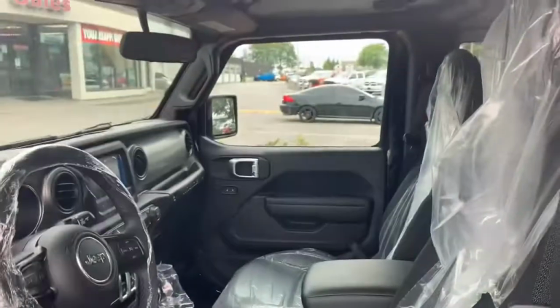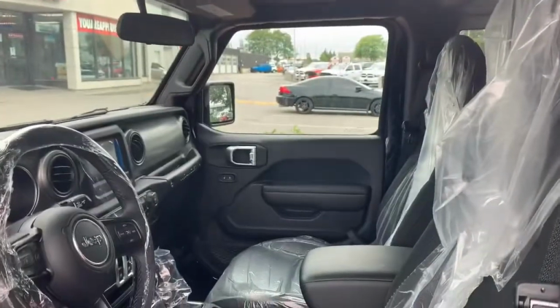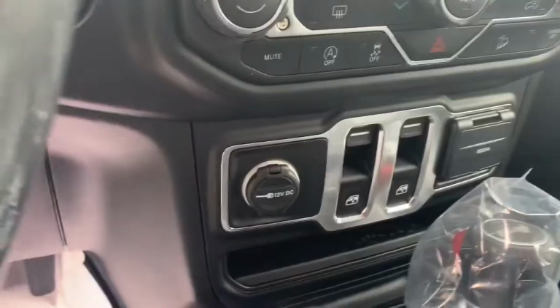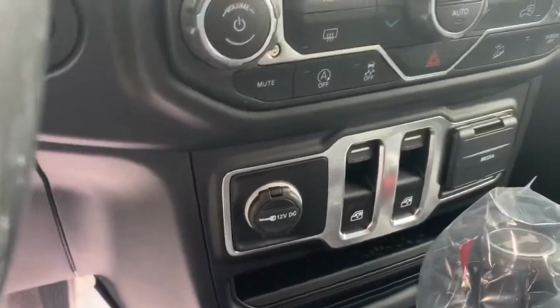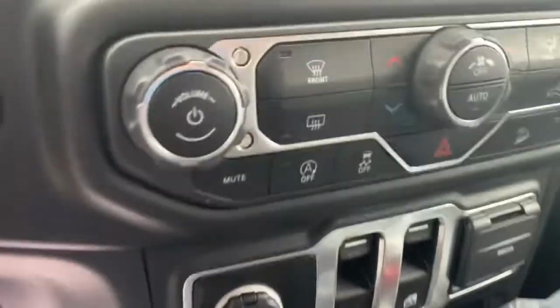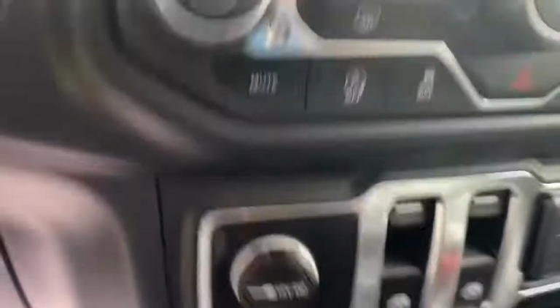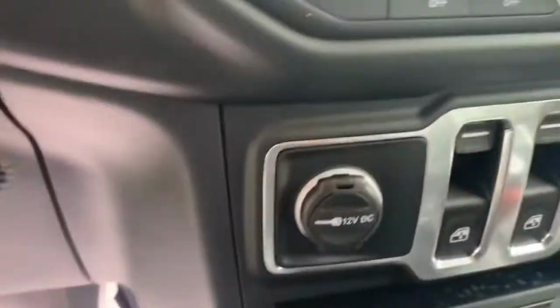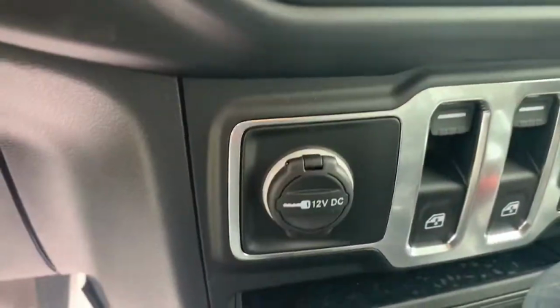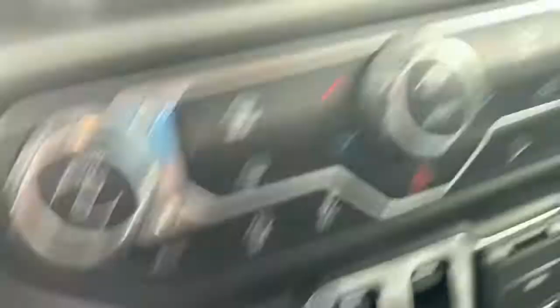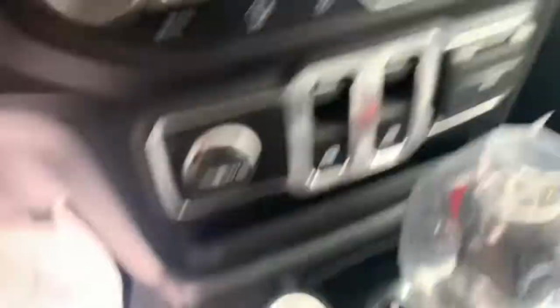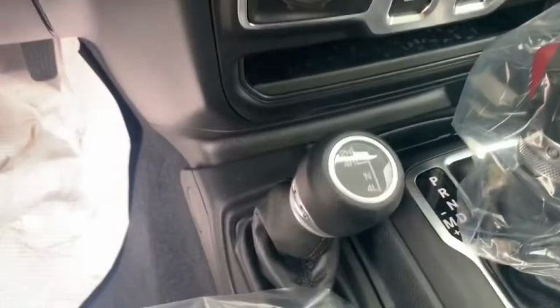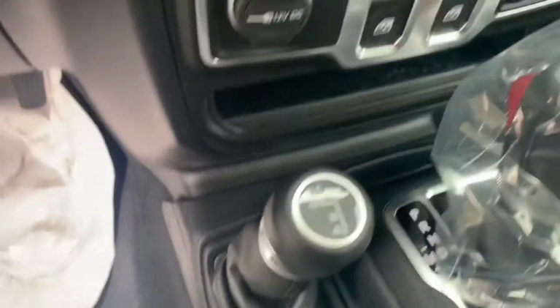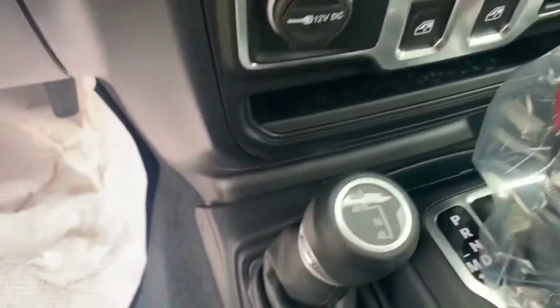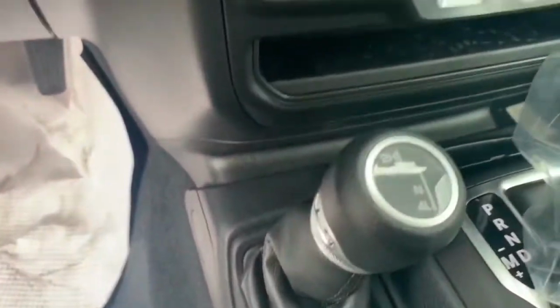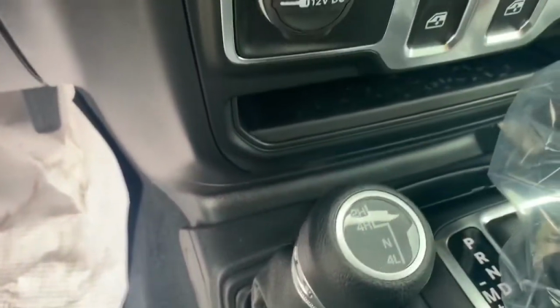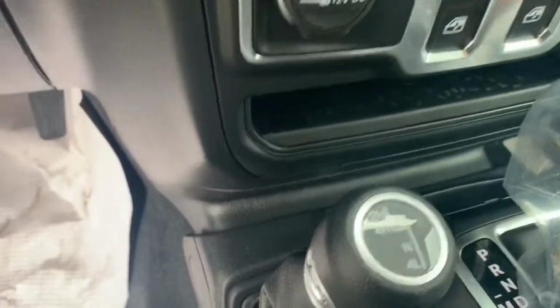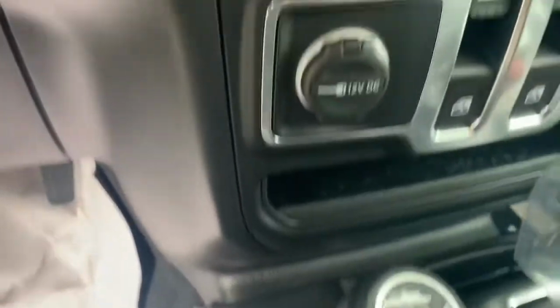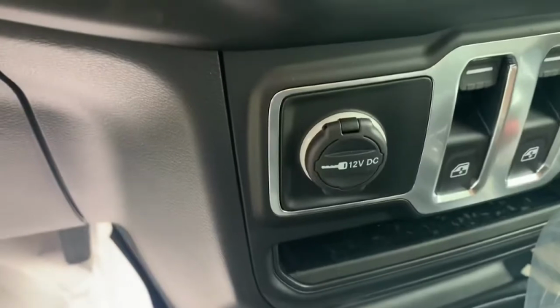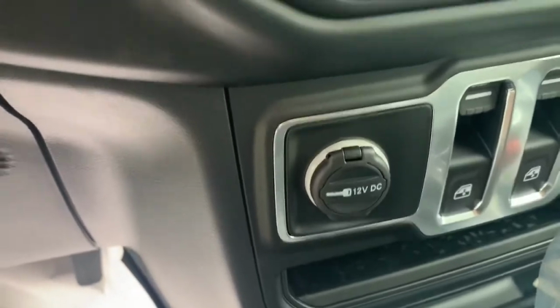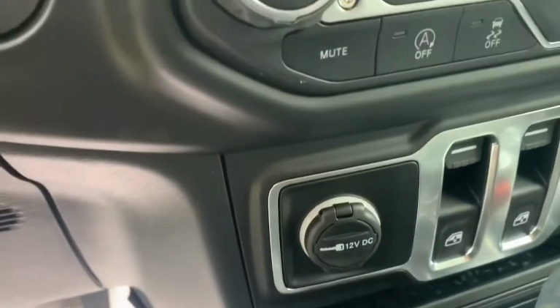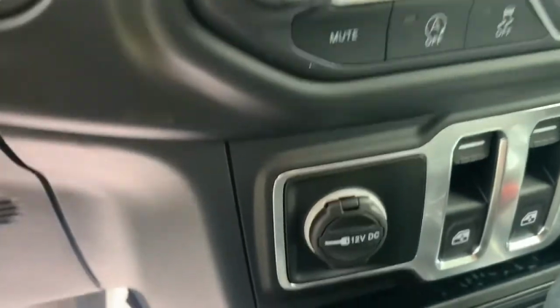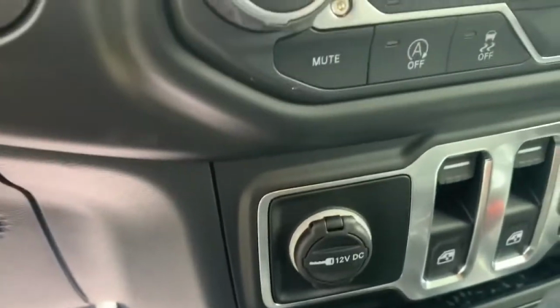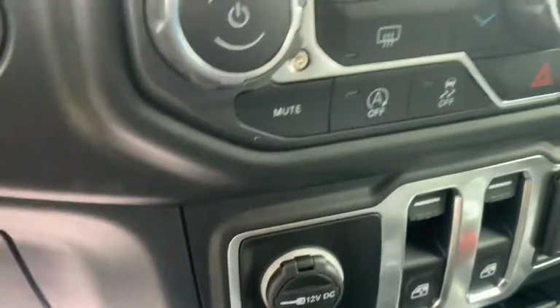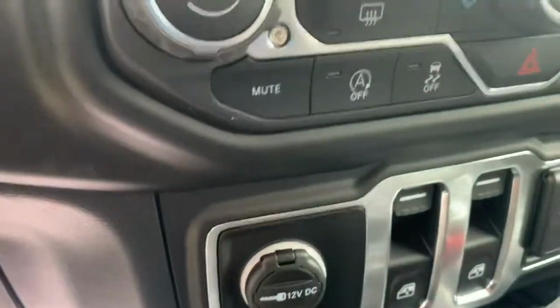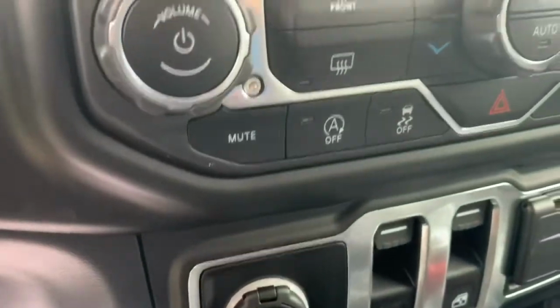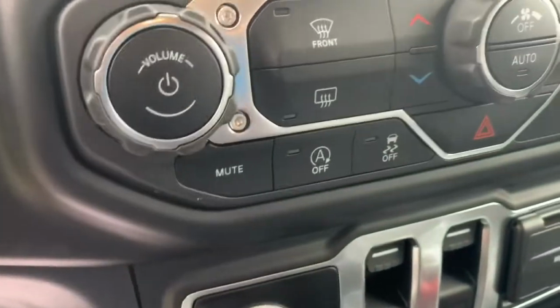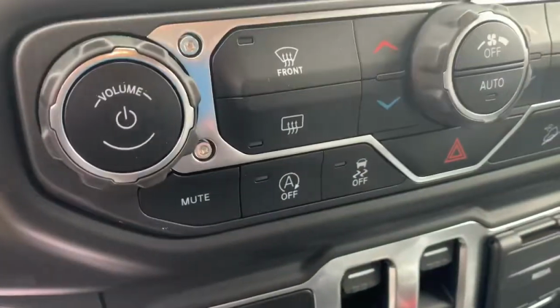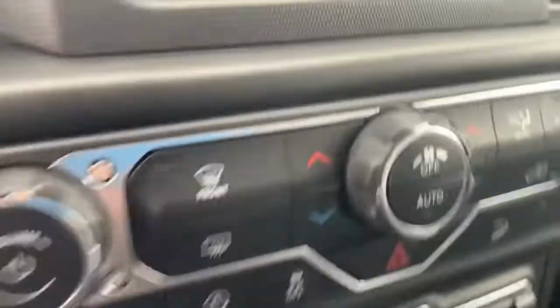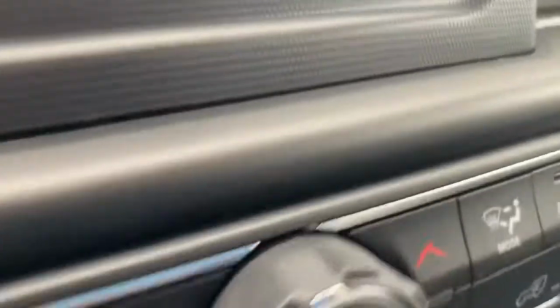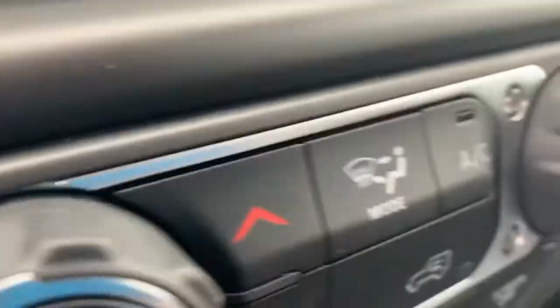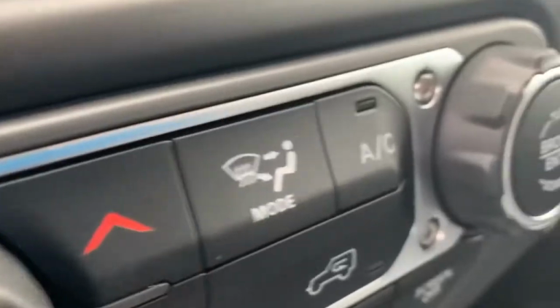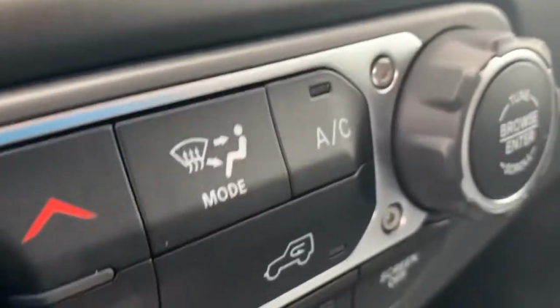There's the automatic transmission button and air conditioning button right there.